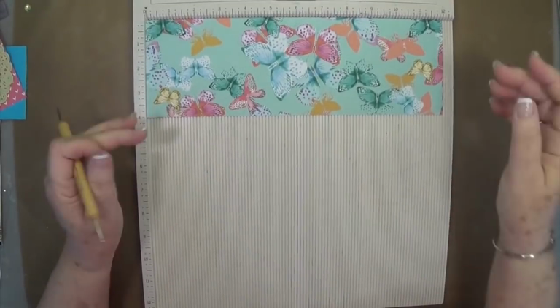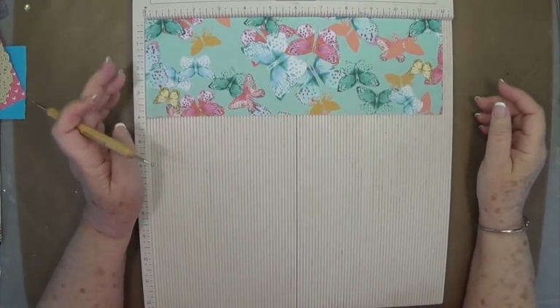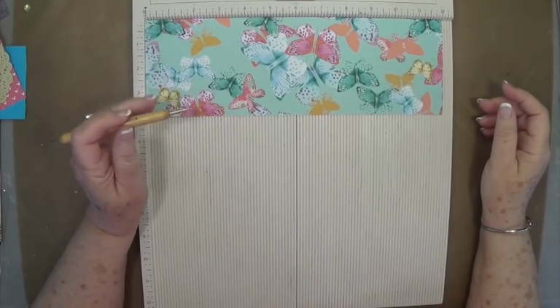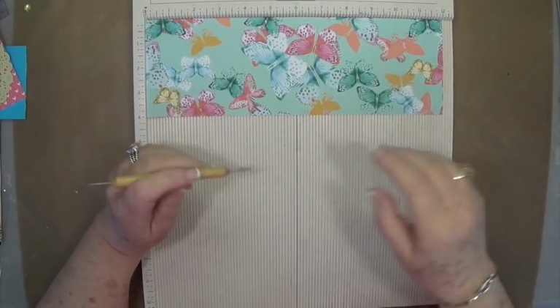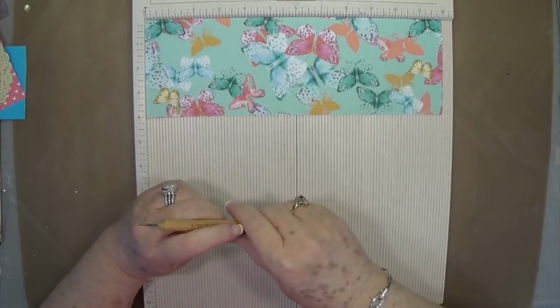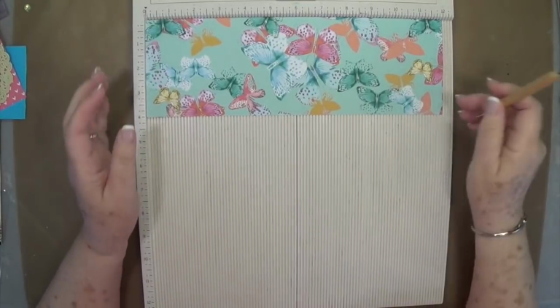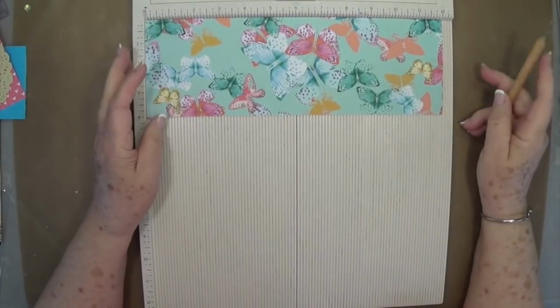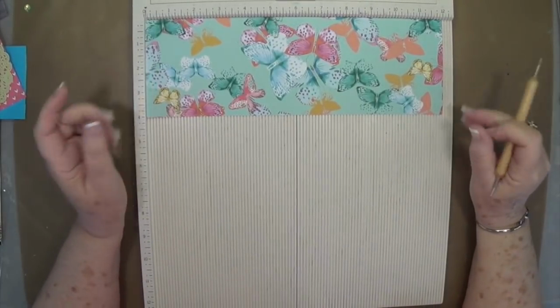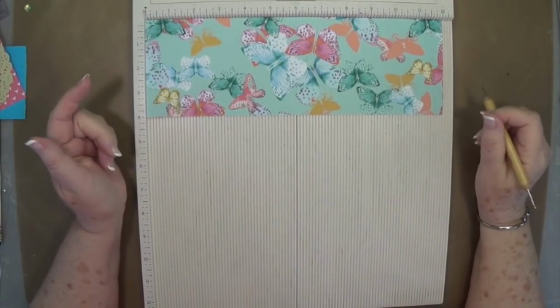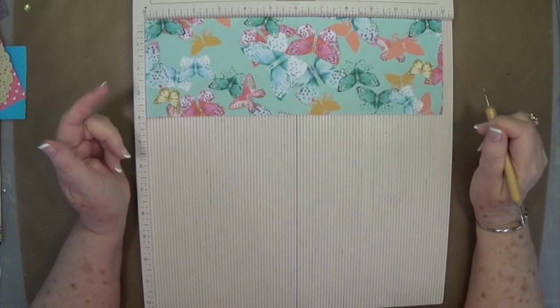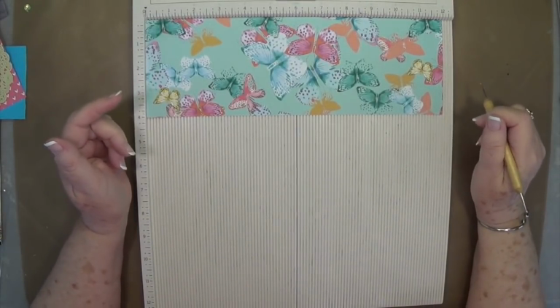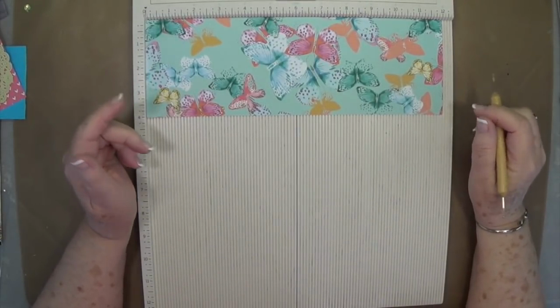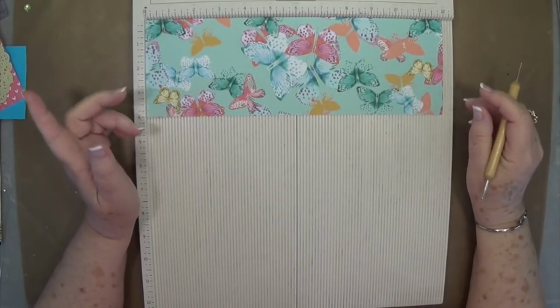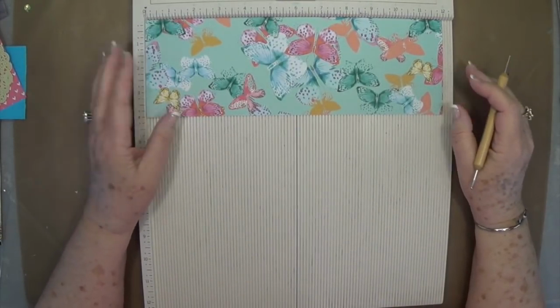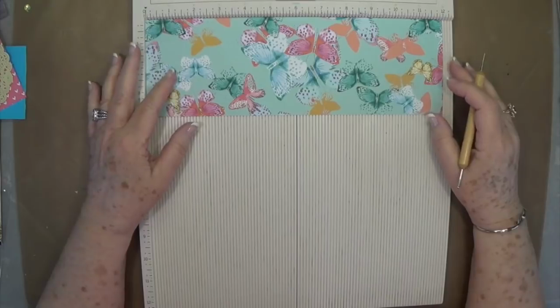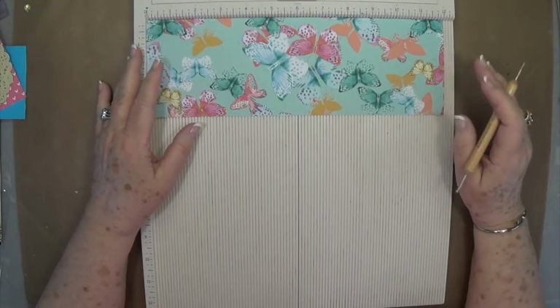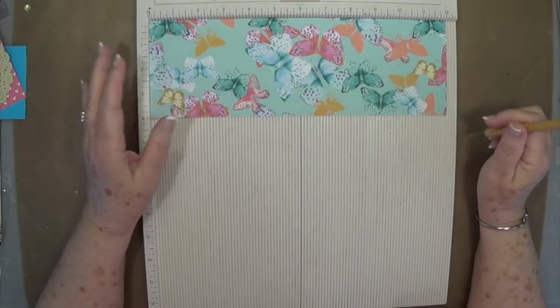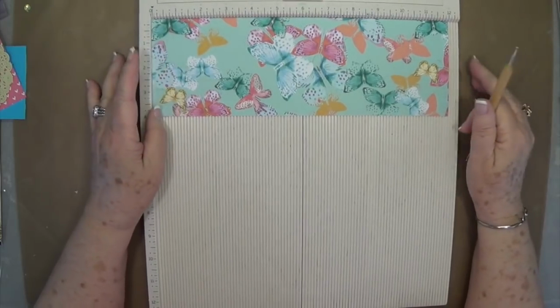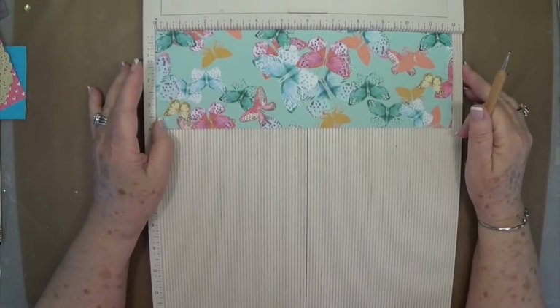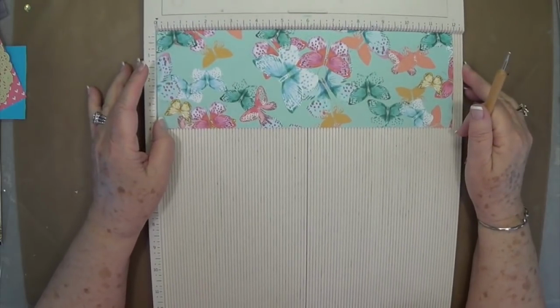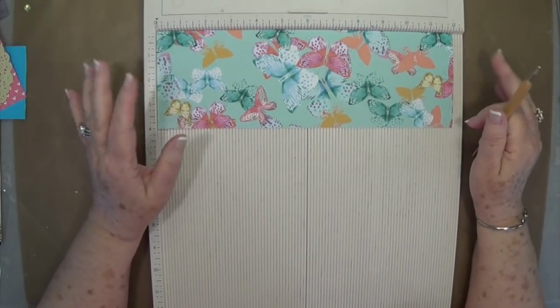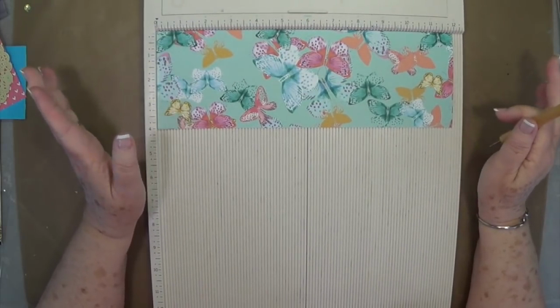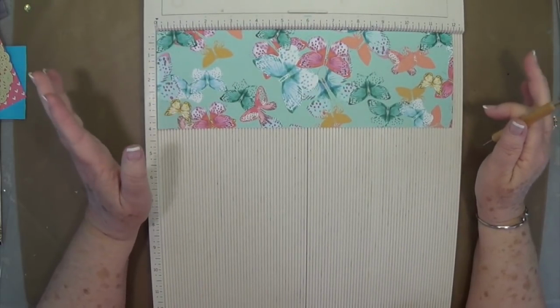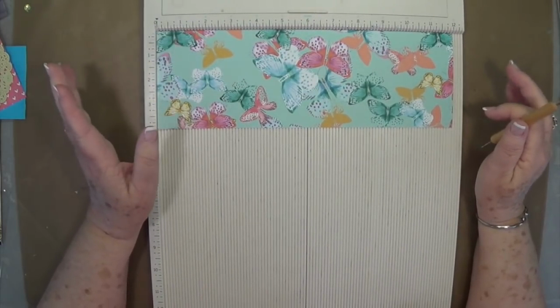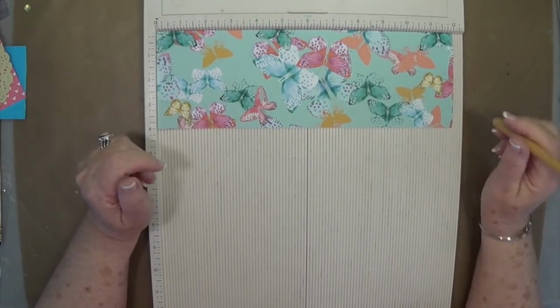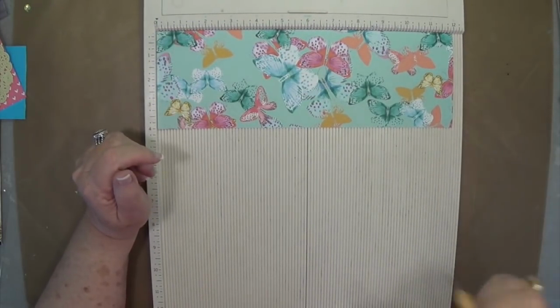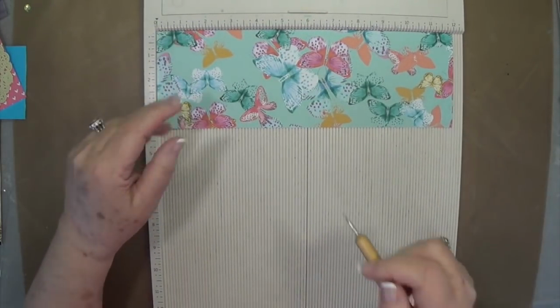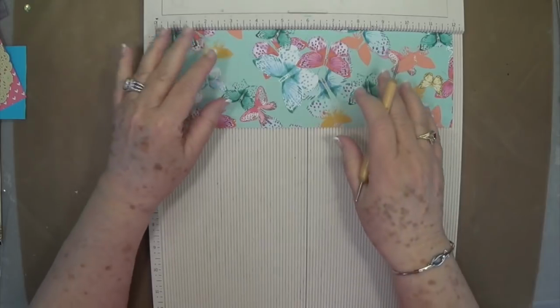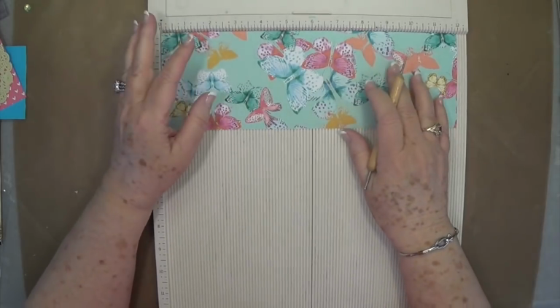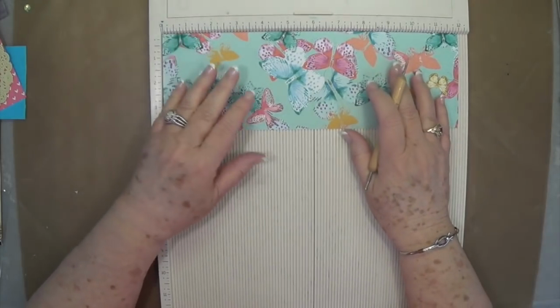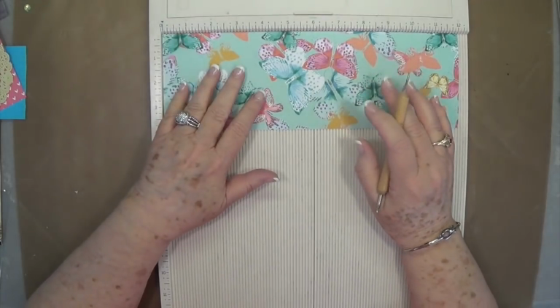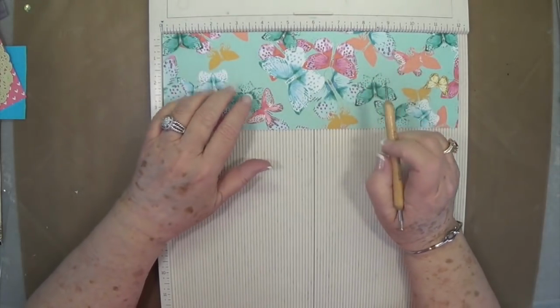Hey guys, this is Eve with Scrapbooking With Me, and today we're going to make a real simple diamond fold card. I know probably some of you have made these — they've been around for a long, long time. But we're going to show you our twist on it.